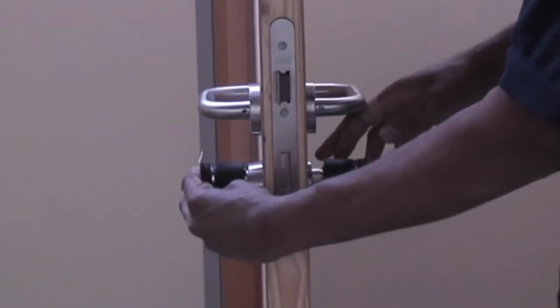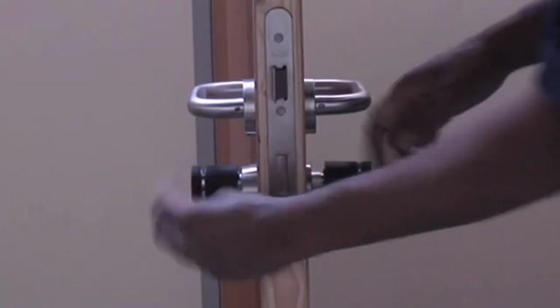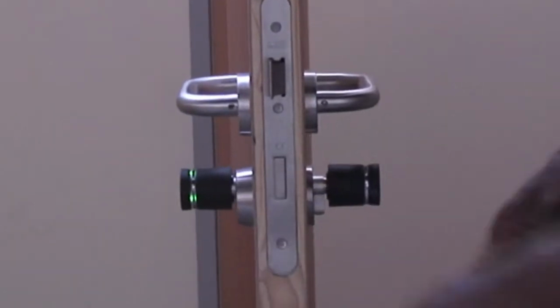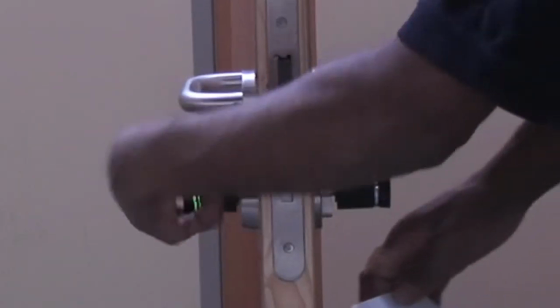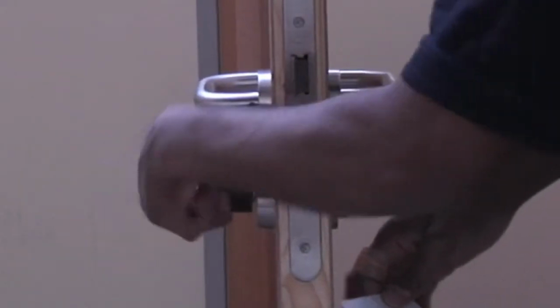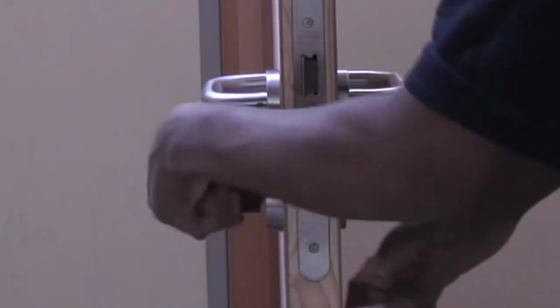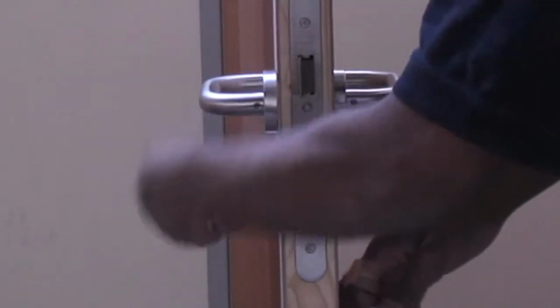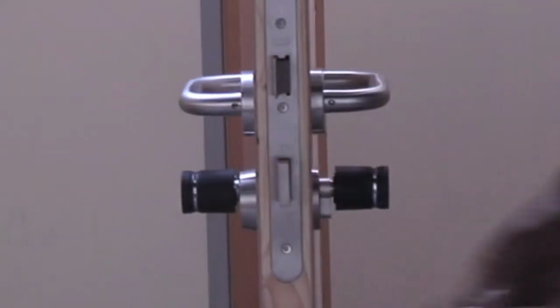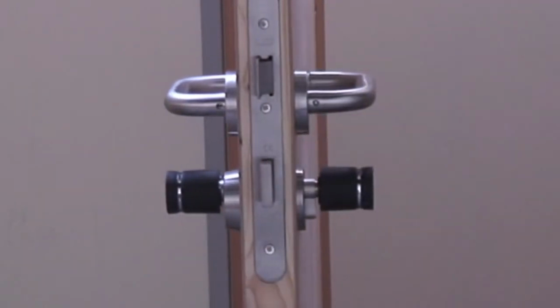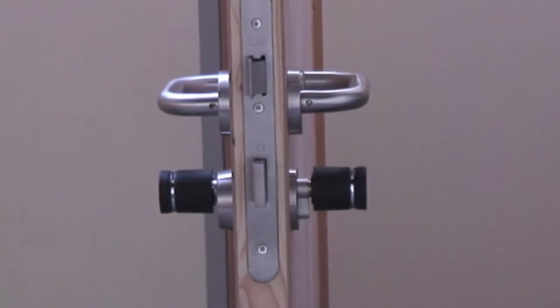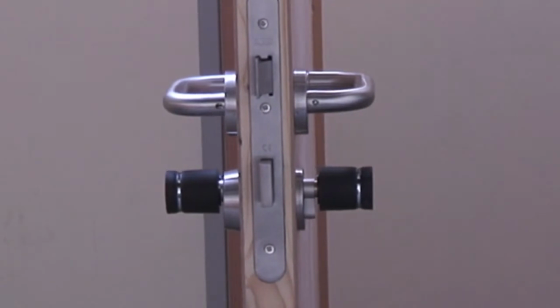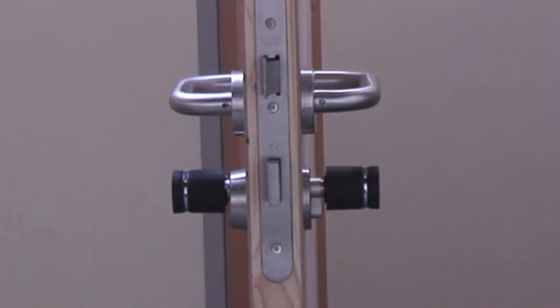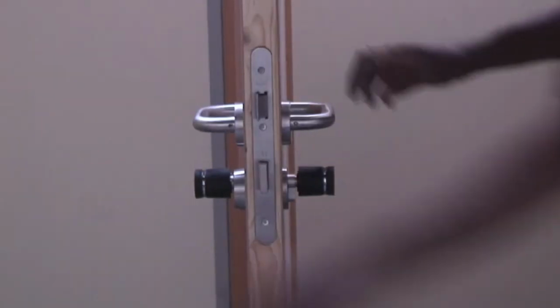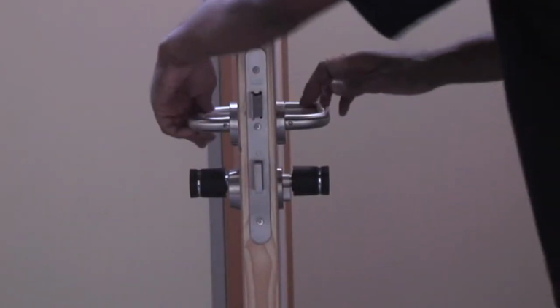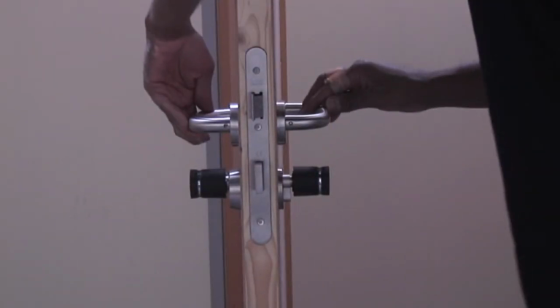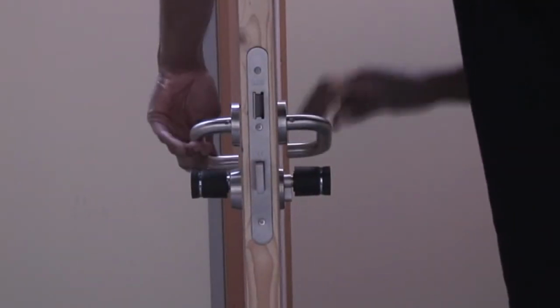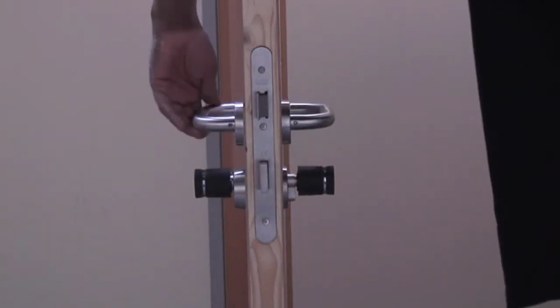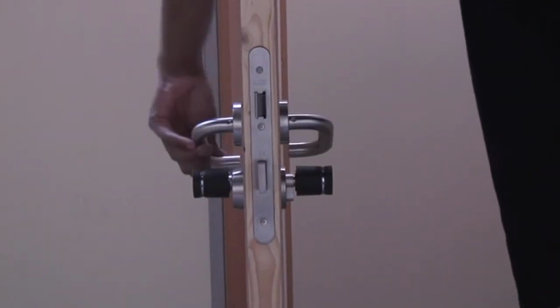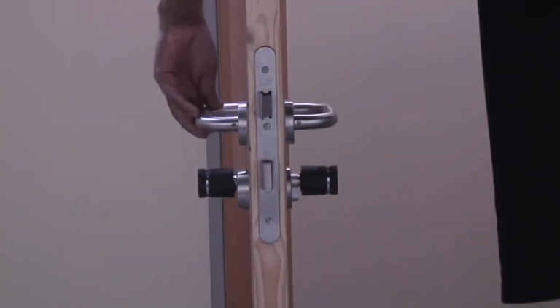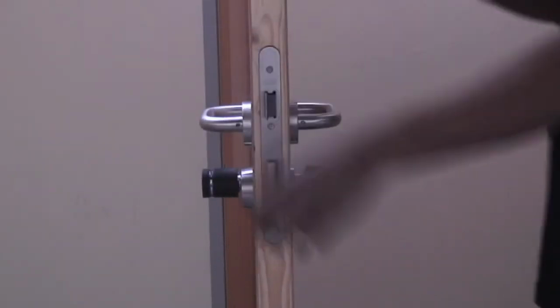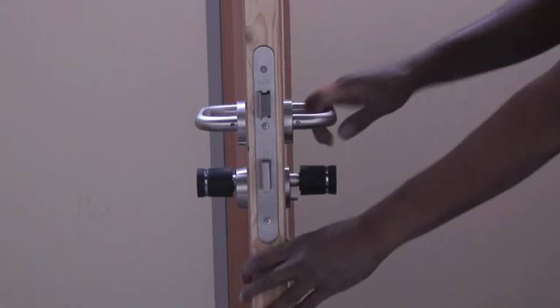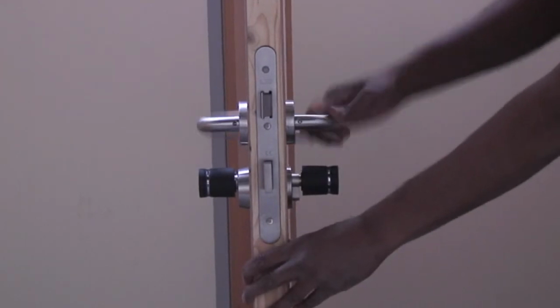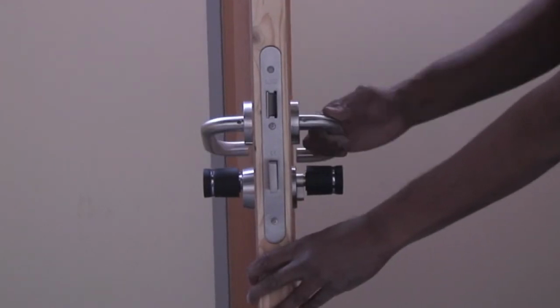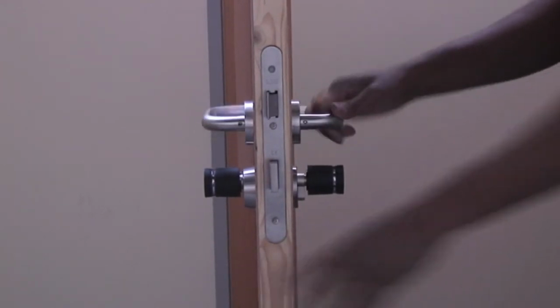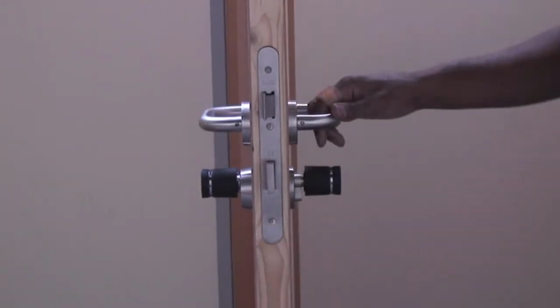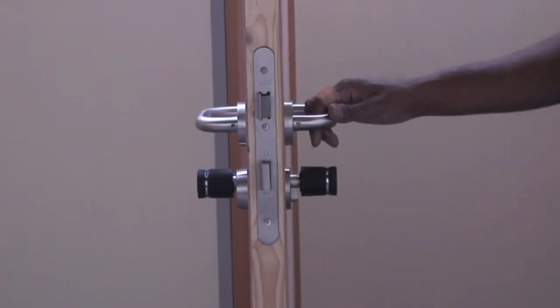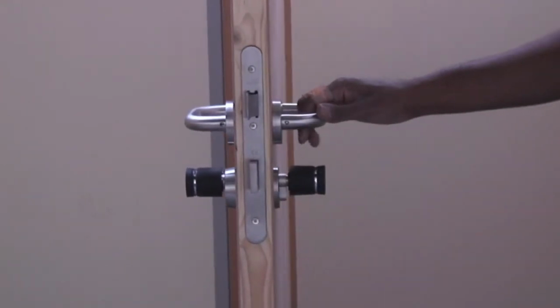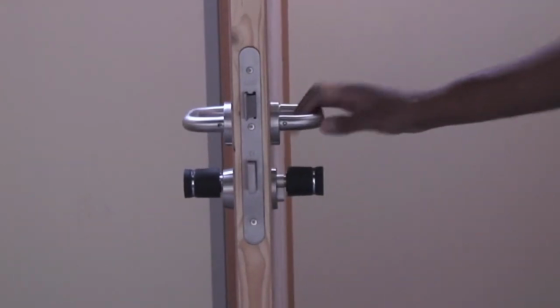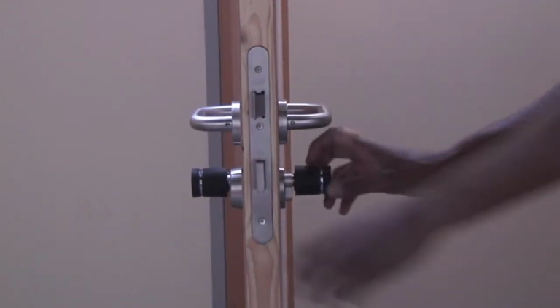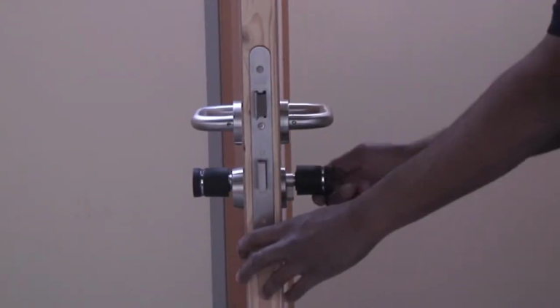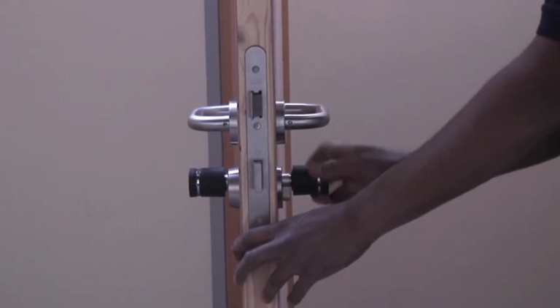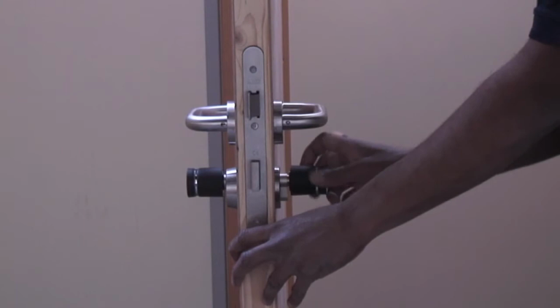Overnight, the door is shut, a correct credential is presented and the deadbolt is thrown. This will secure the door from both the exterior side and the inside, unless a correct credential is presented and the deadbolt retracted.